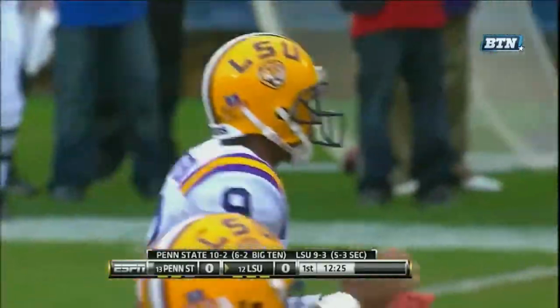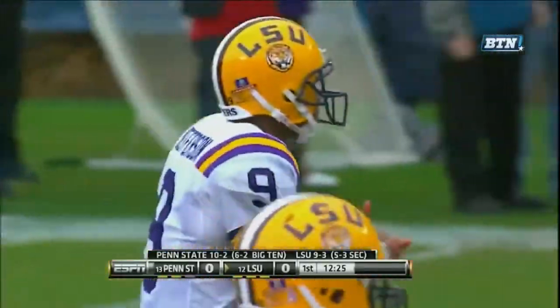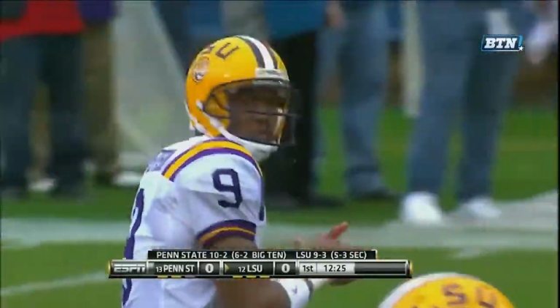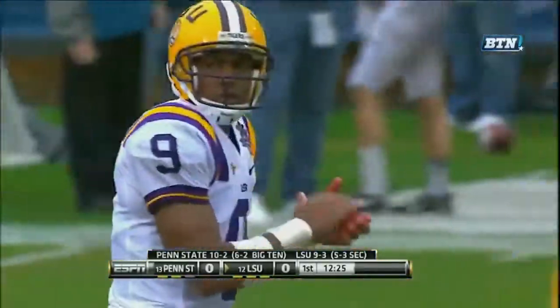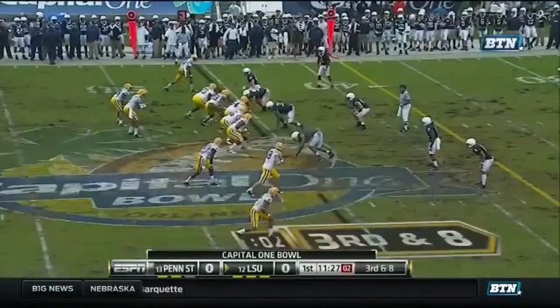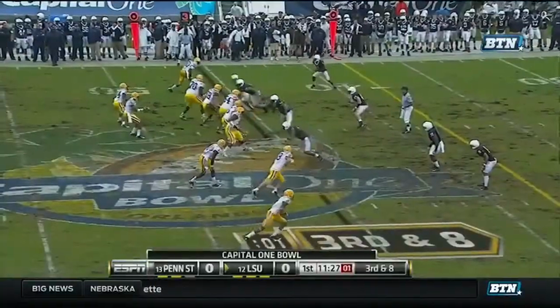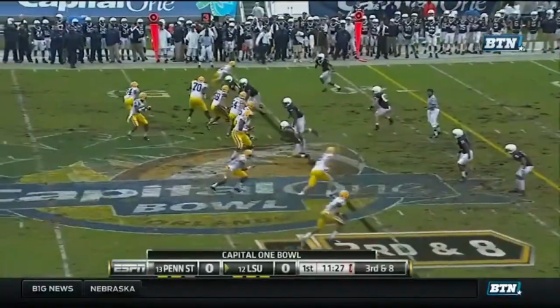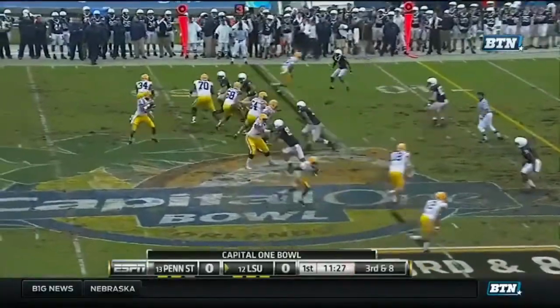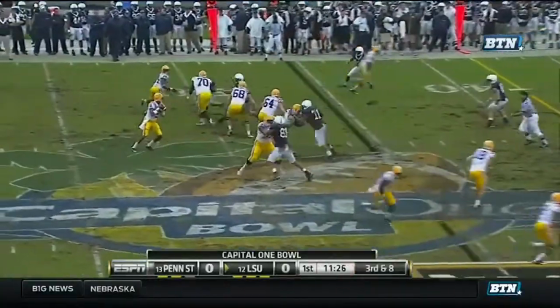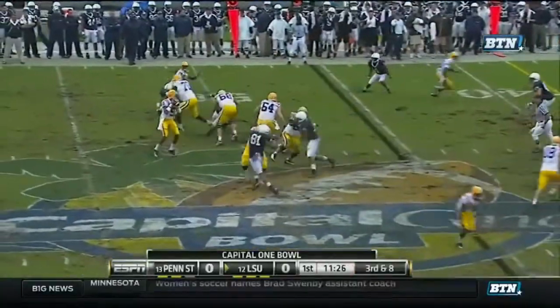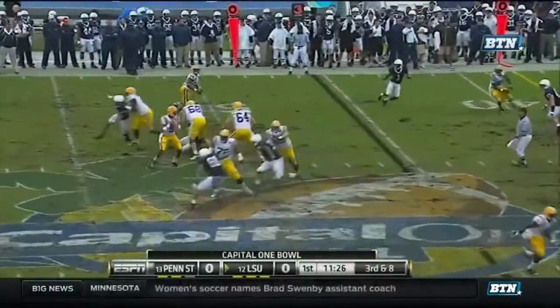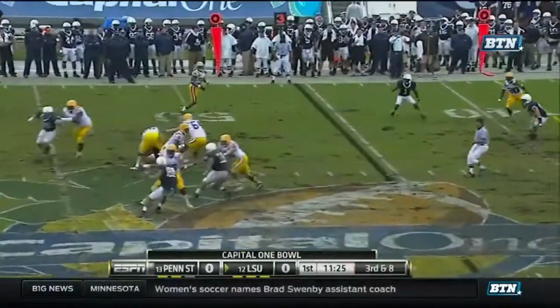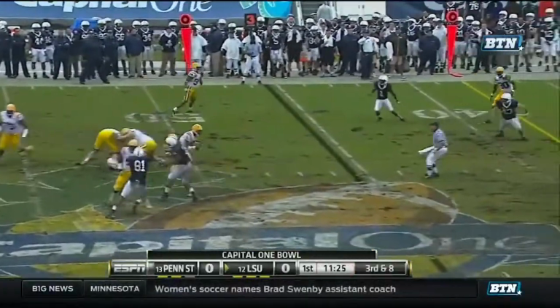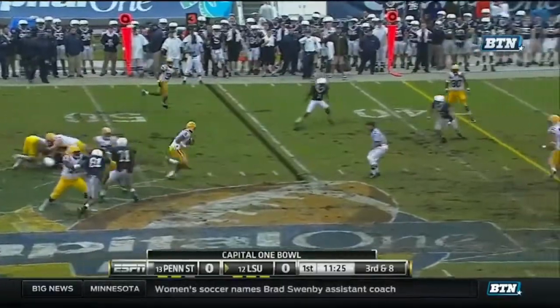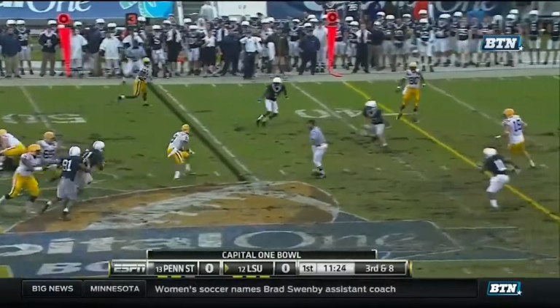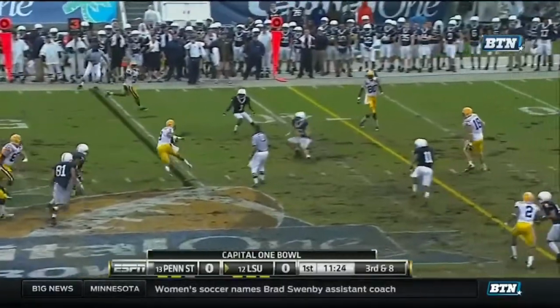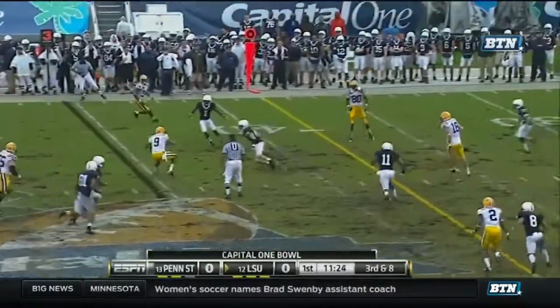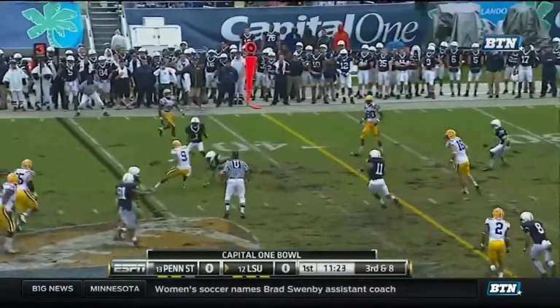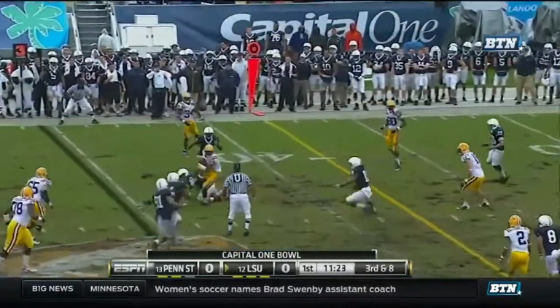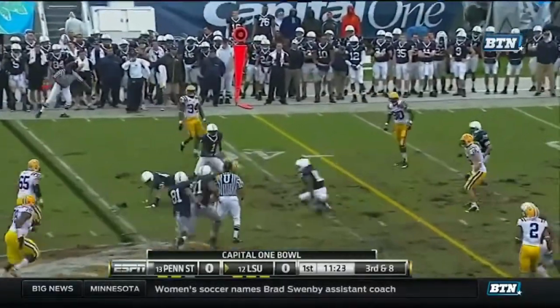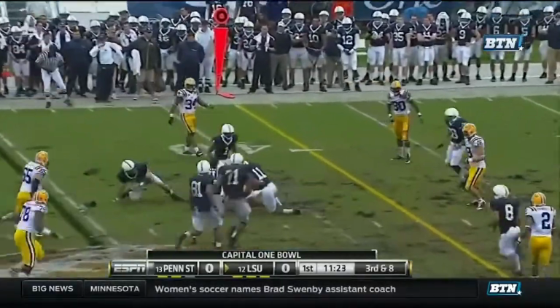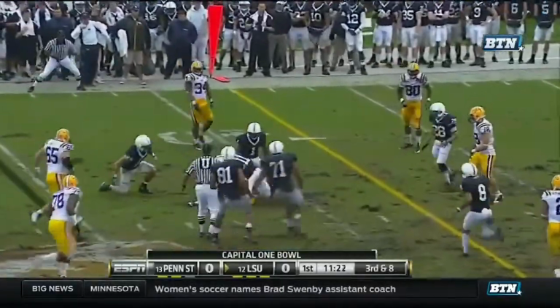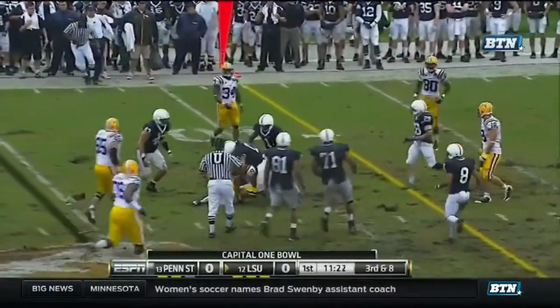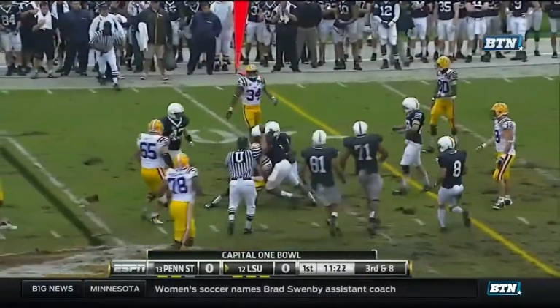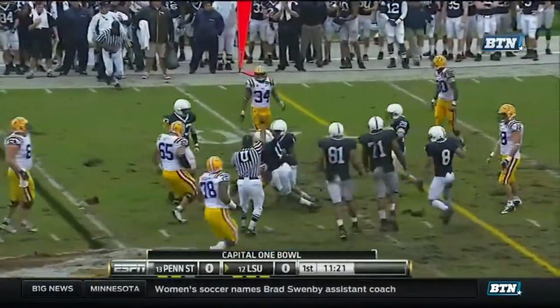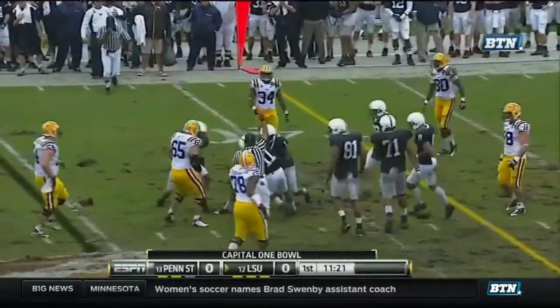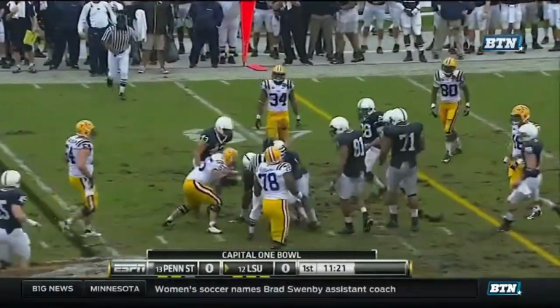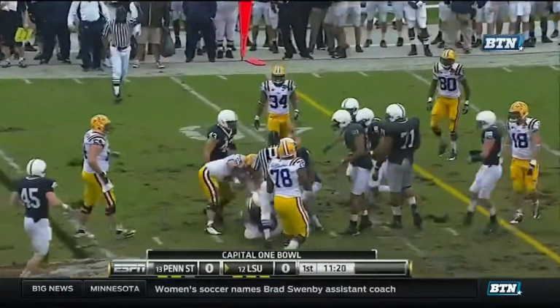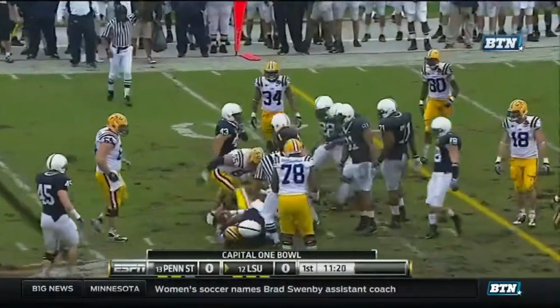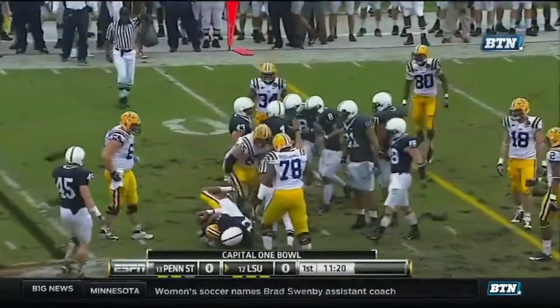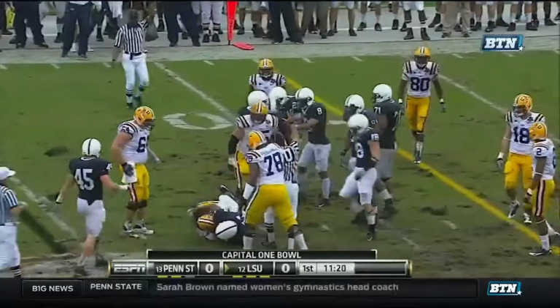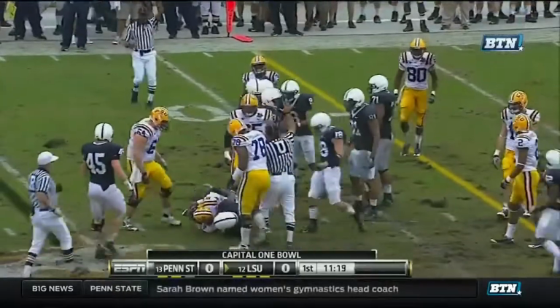Brandon LaFell. Three wide outs and a tight end, and Jefferson's going to take off on his own. Spinning his way down. Only got to the 42-yard line. They'll pick it up.